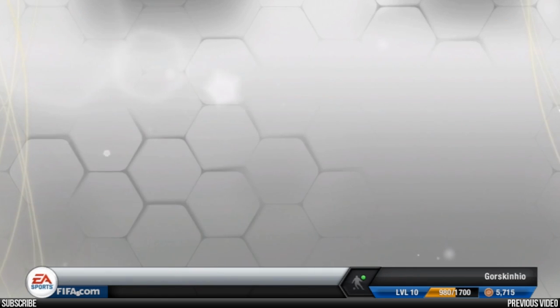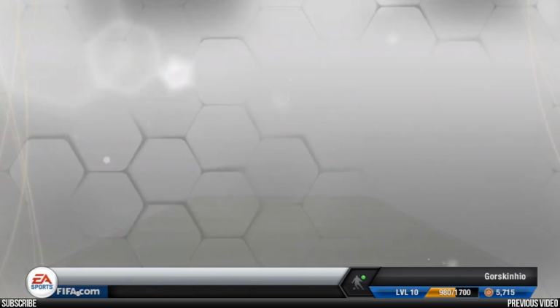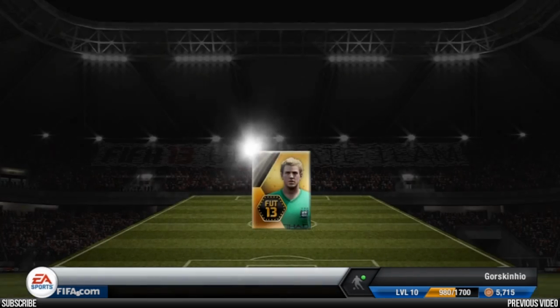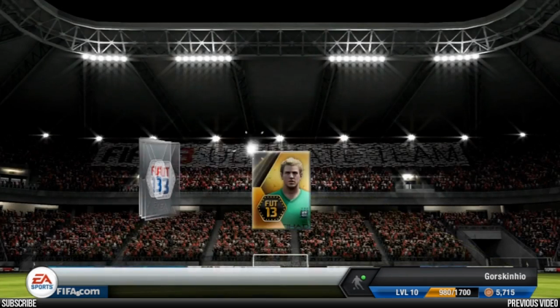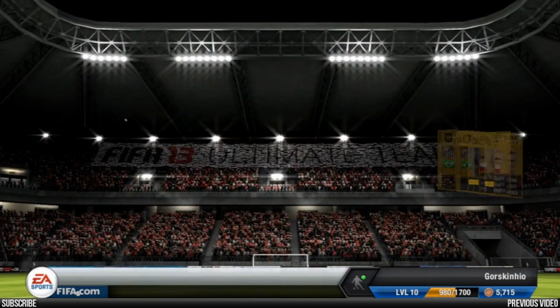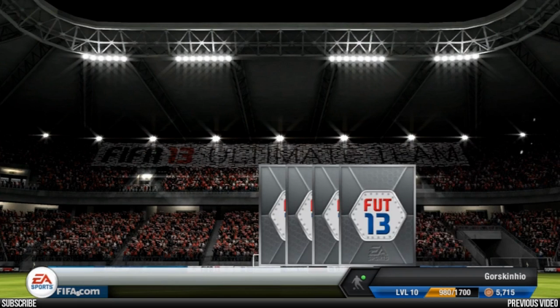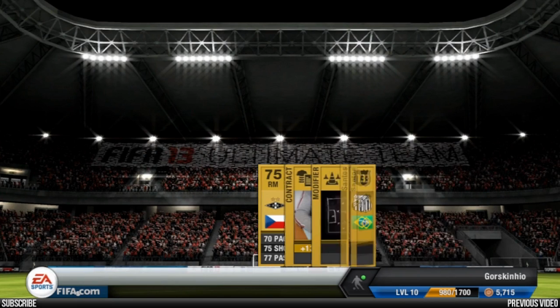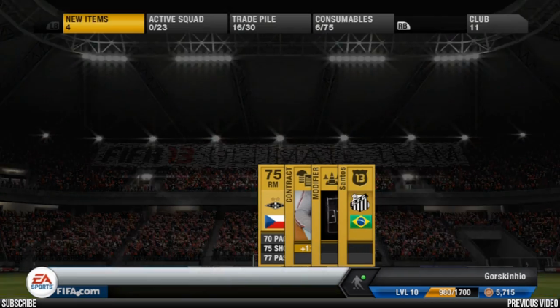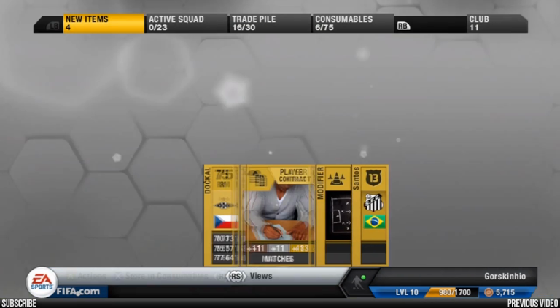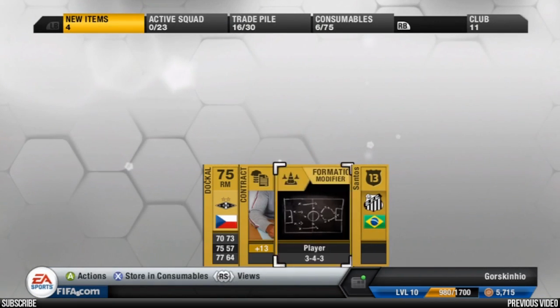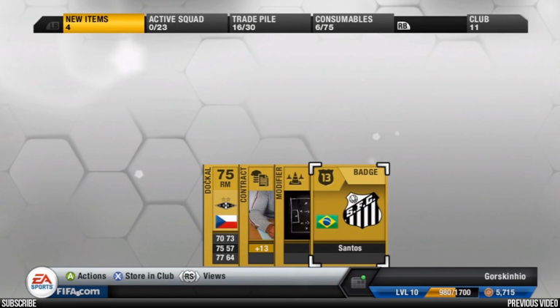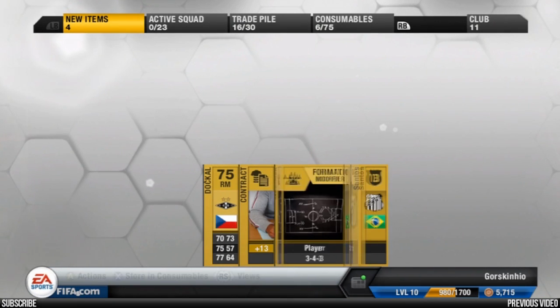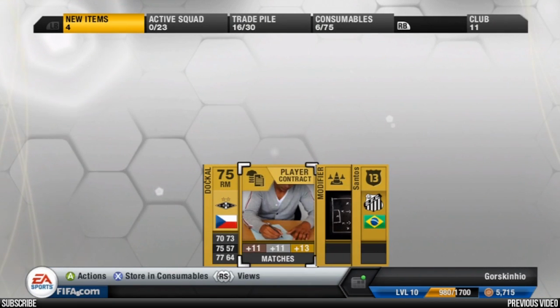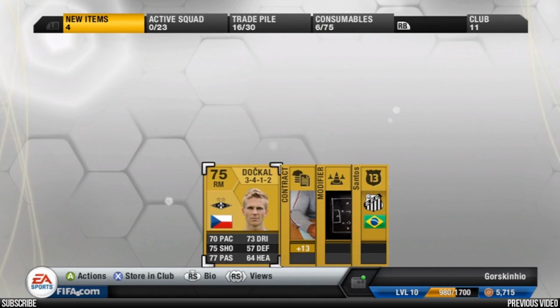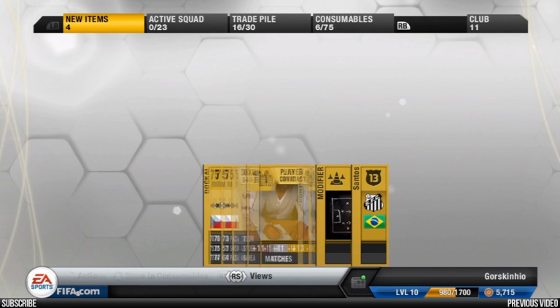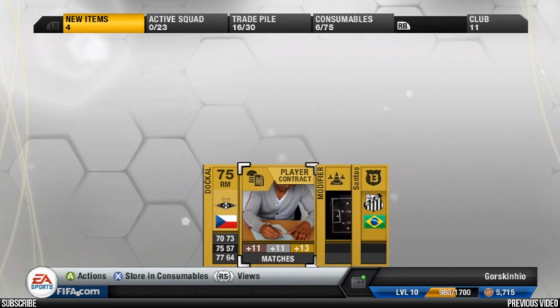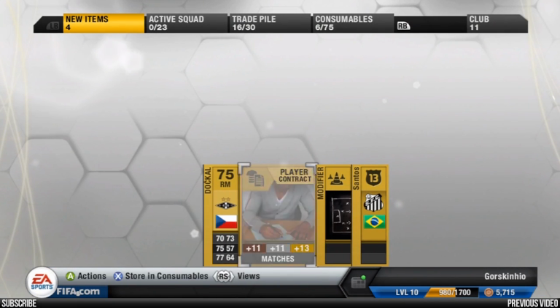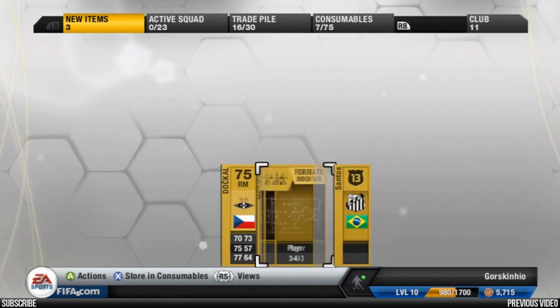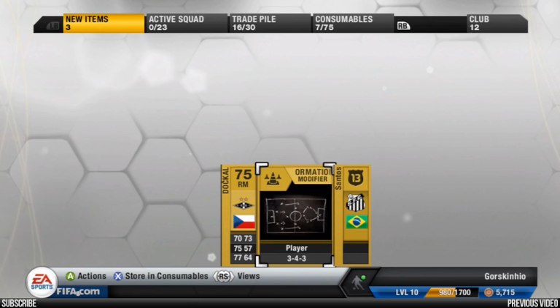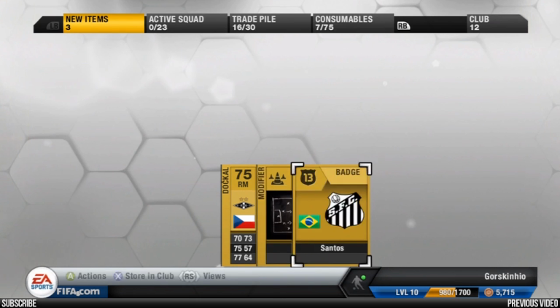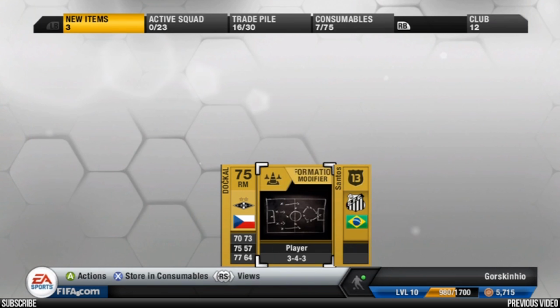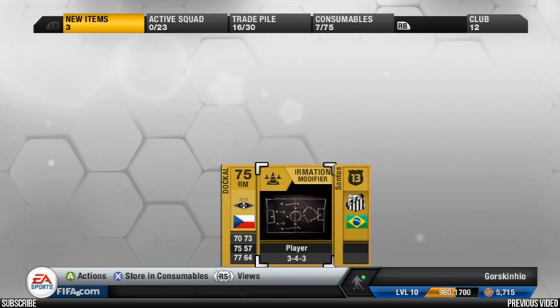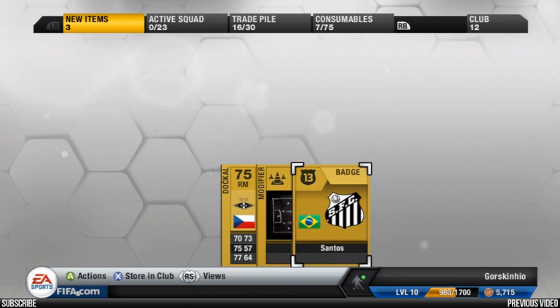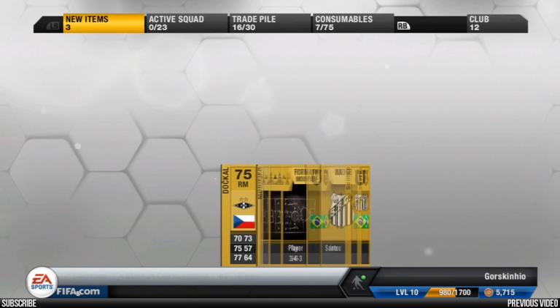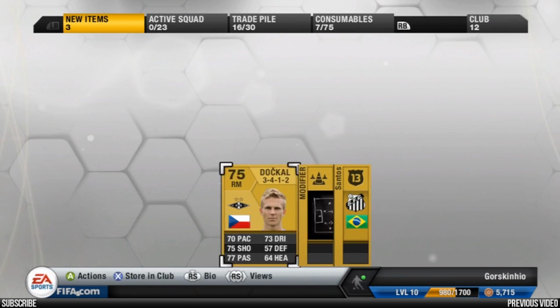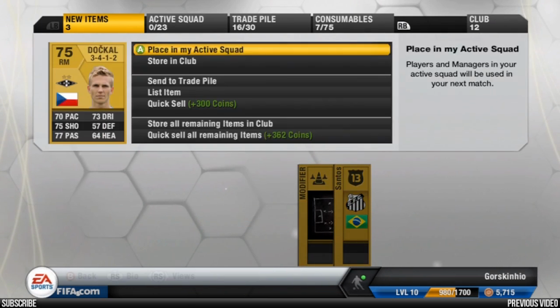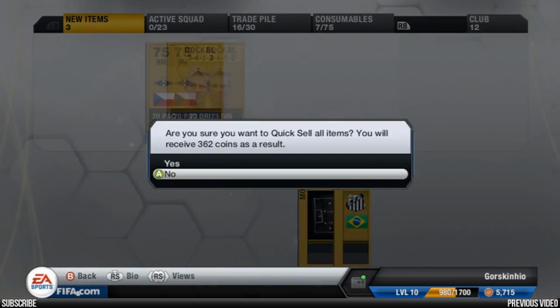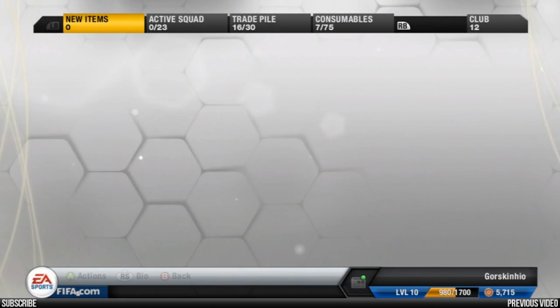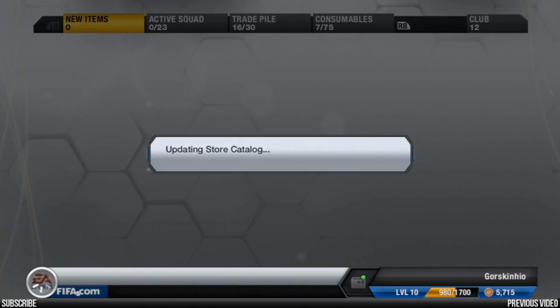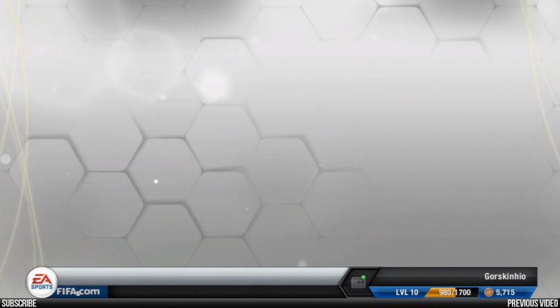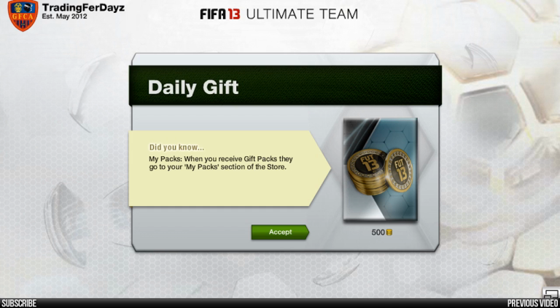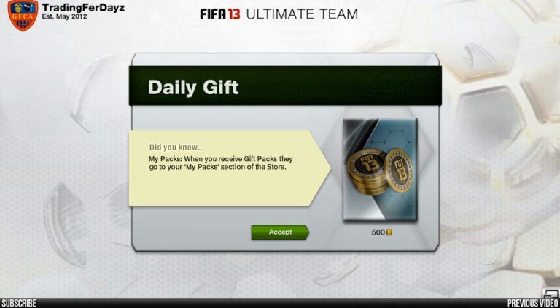Last thing to top it off — another daily gift, this time a mini gold pack, which is pretty cool. I got a docle. I kept the contract to use on a player who's out of contract to sell, and the rest I just discard for 363 coins.